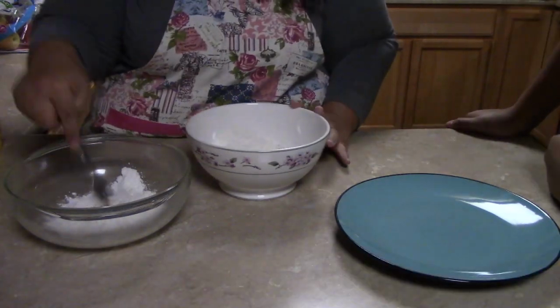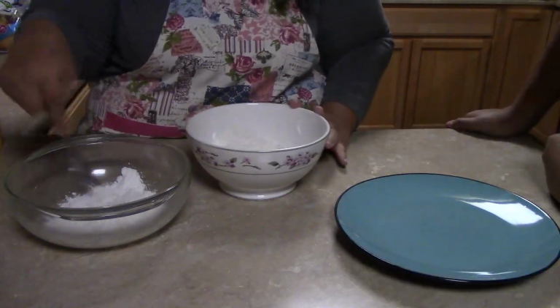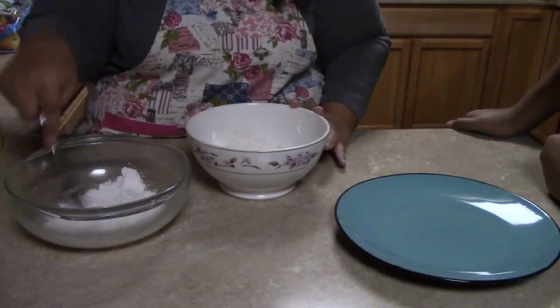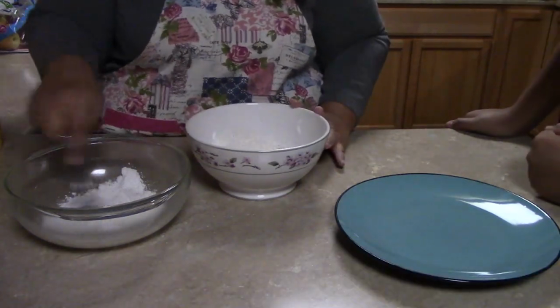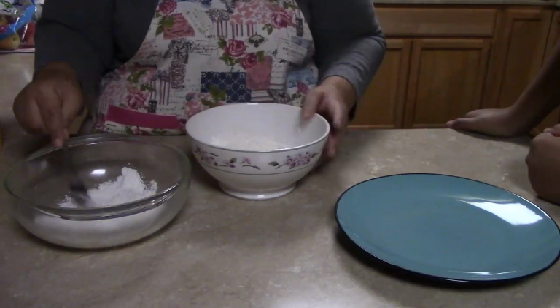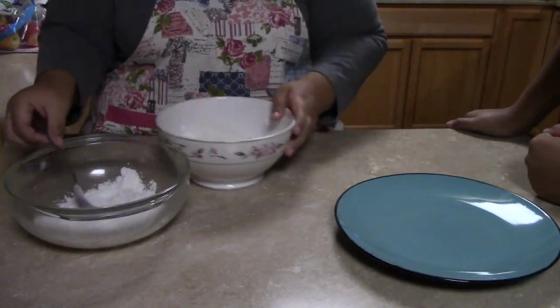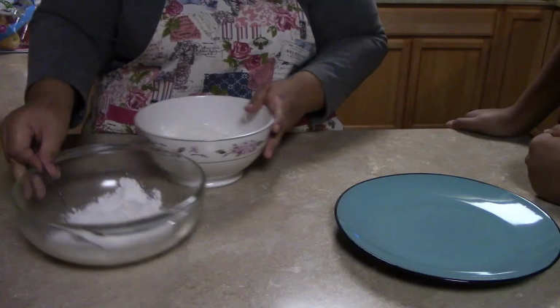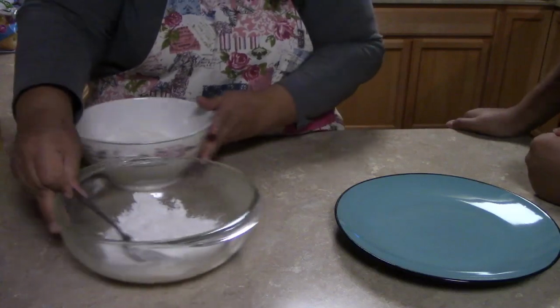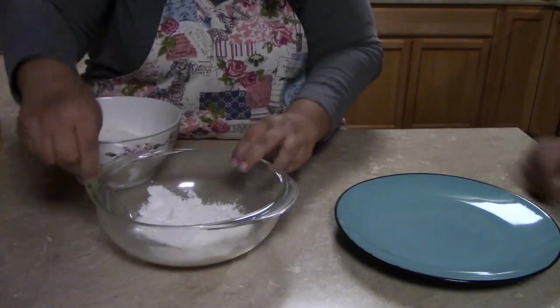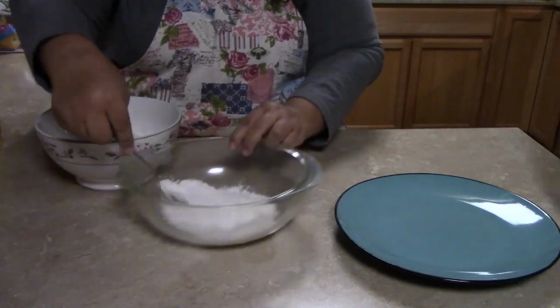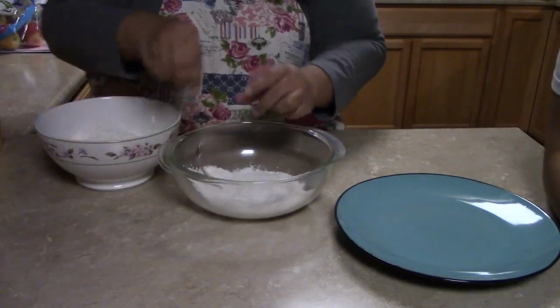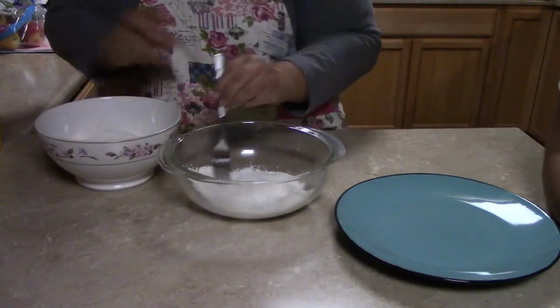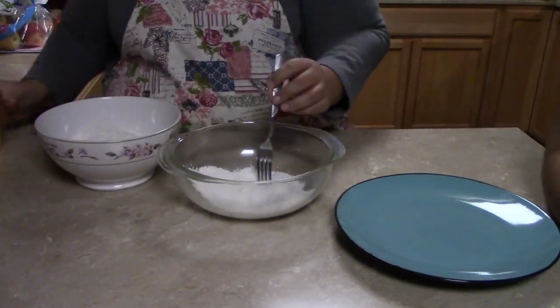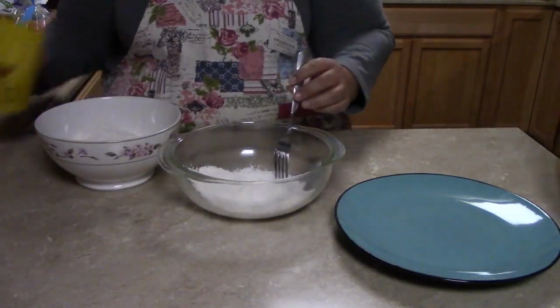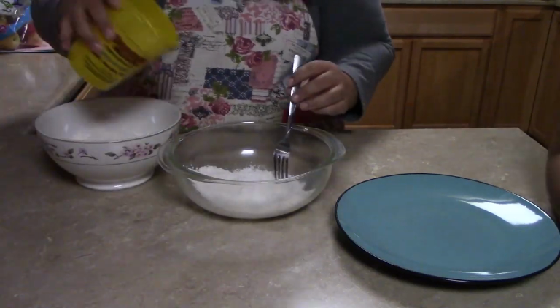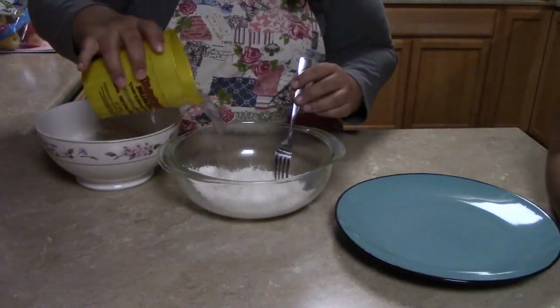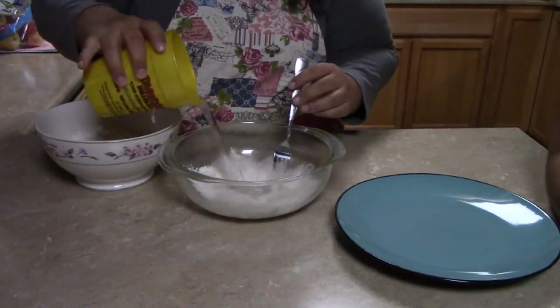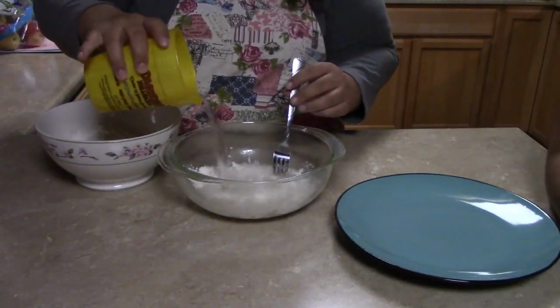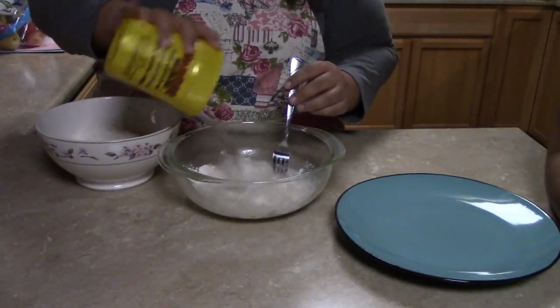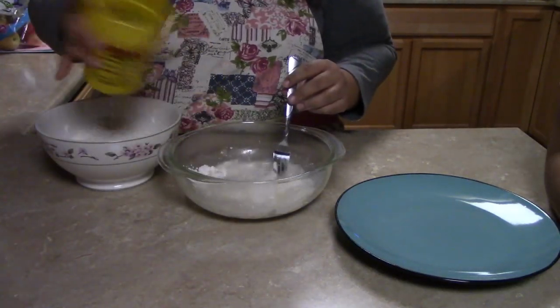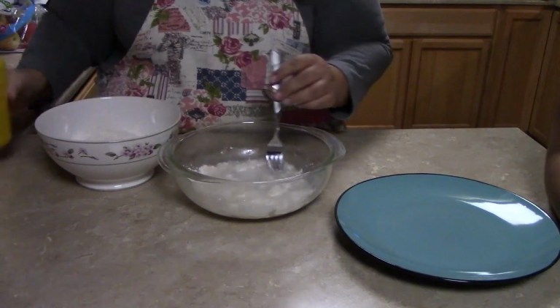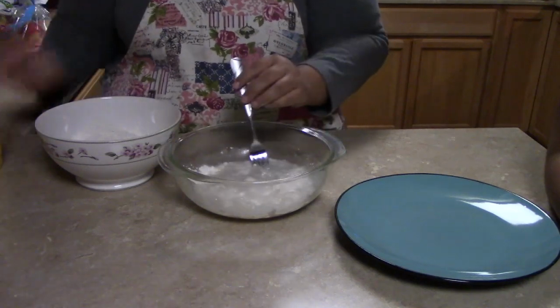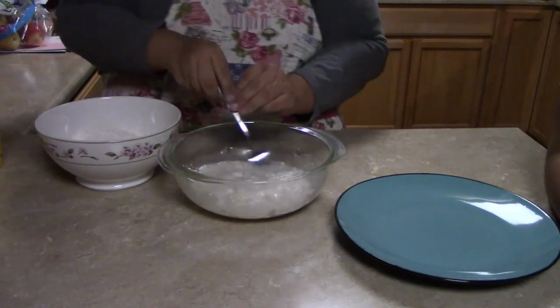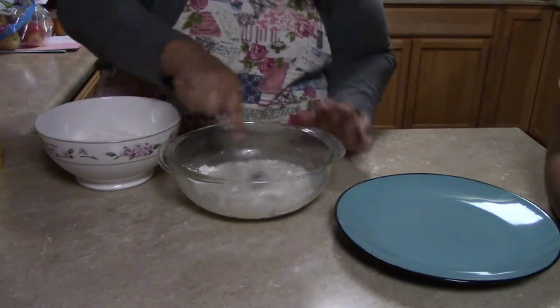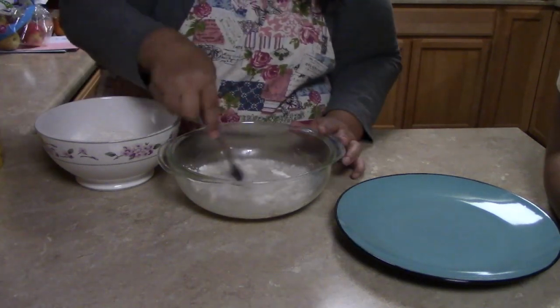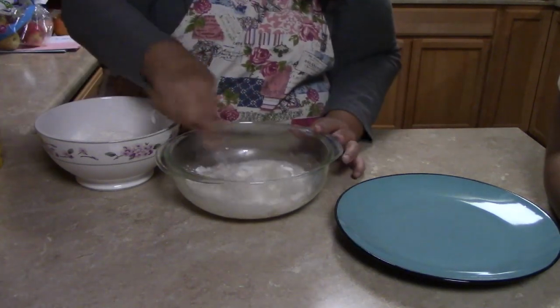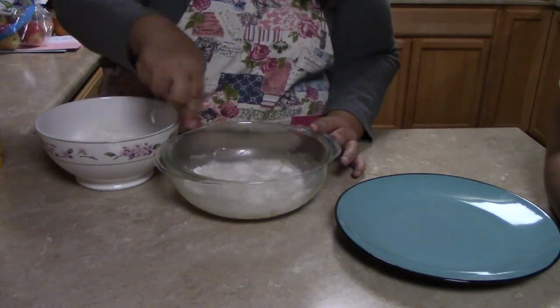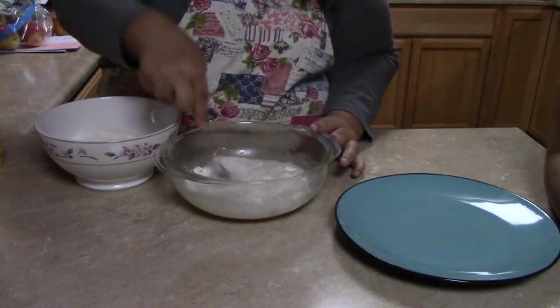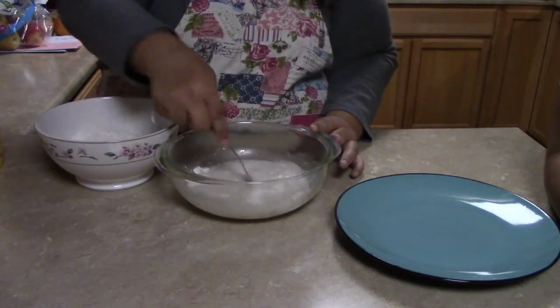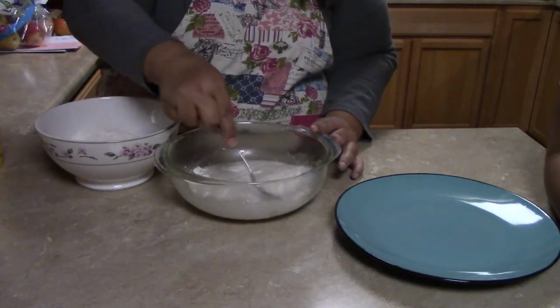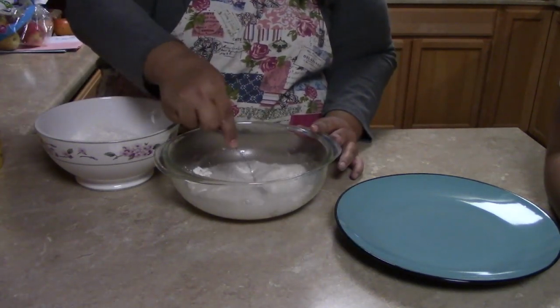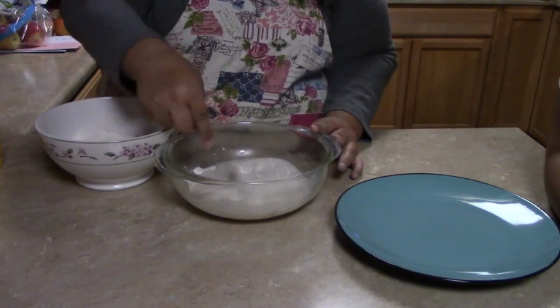On this side, what I'm going to do is add some water to make kind of a flour and water mixture — like a slight batter.